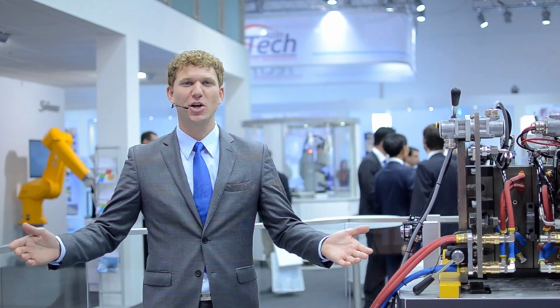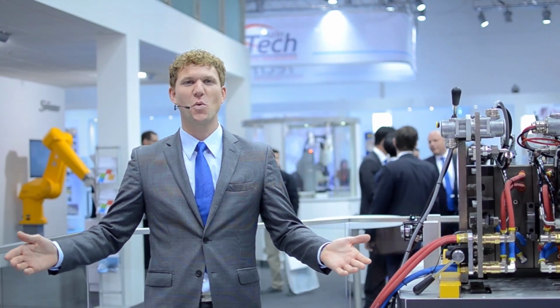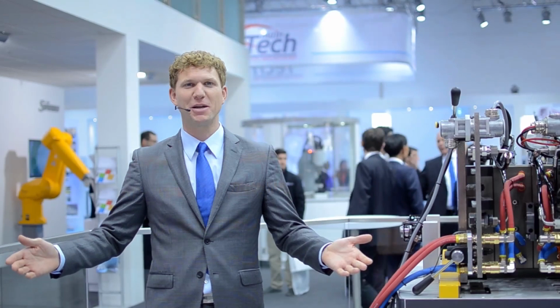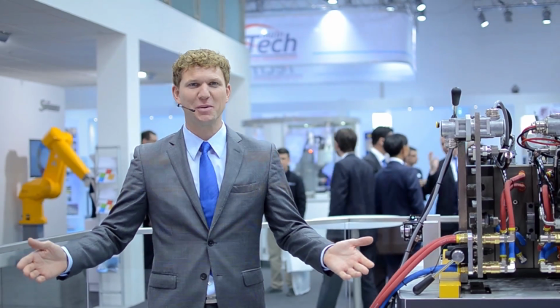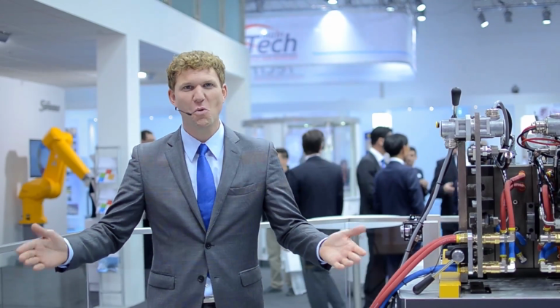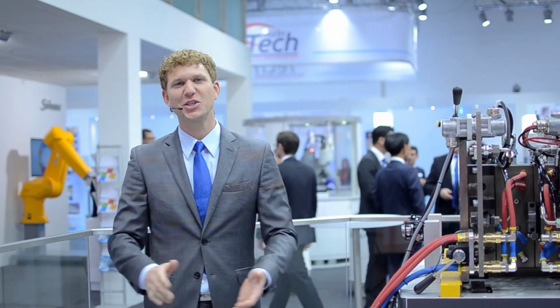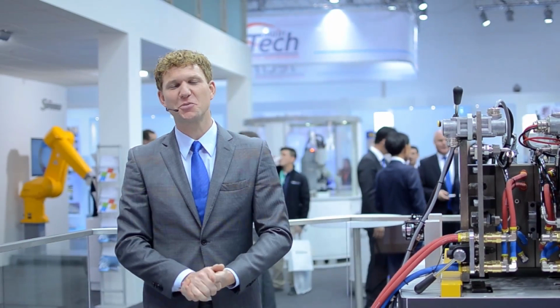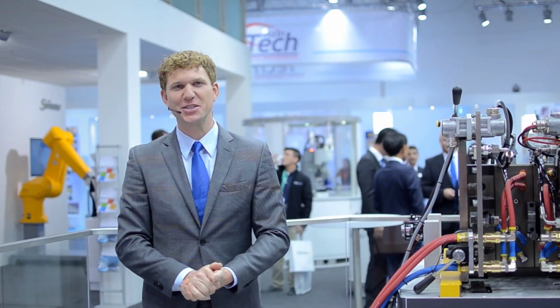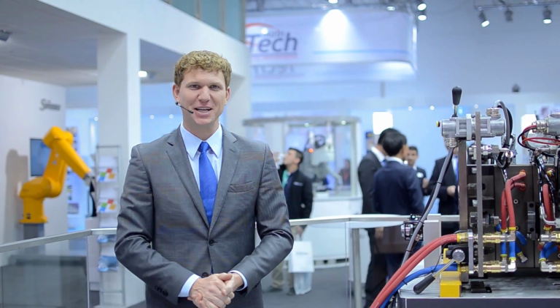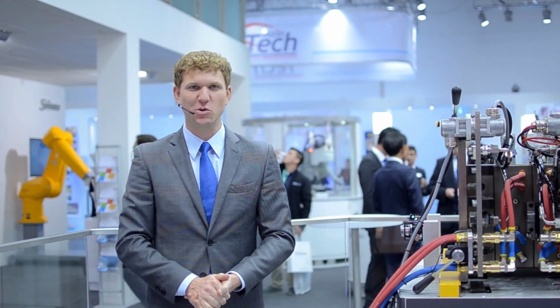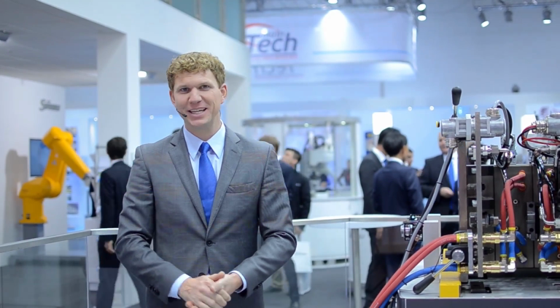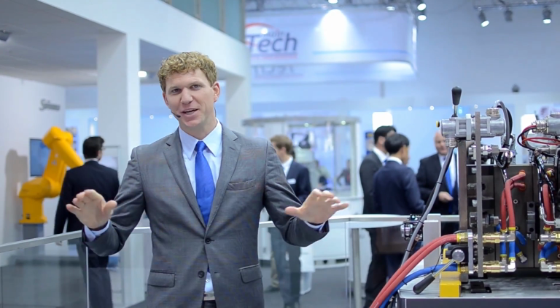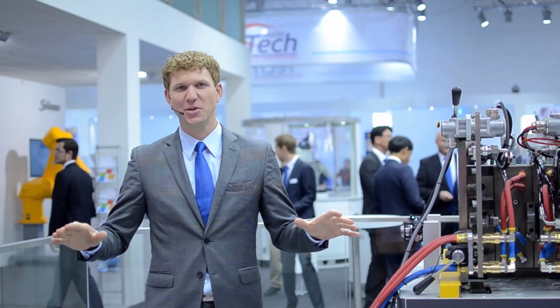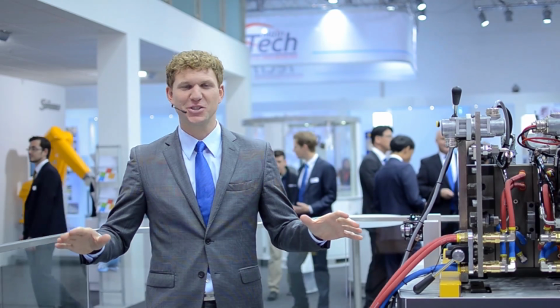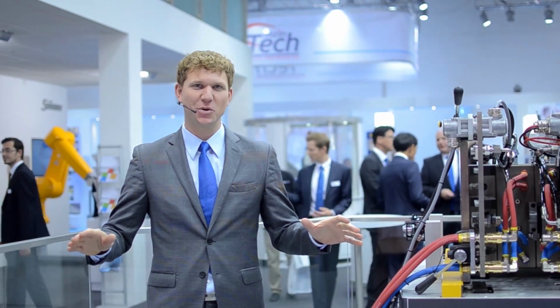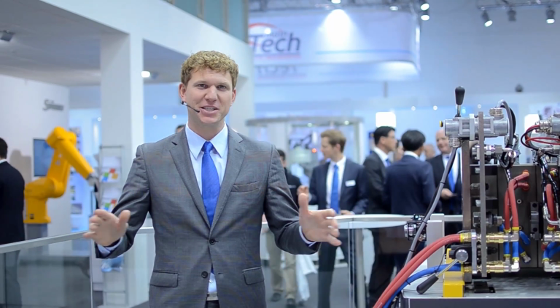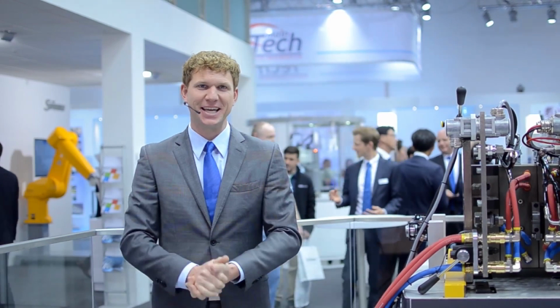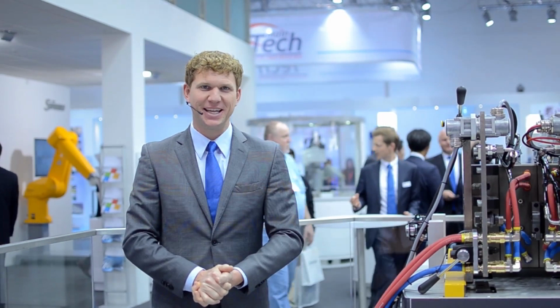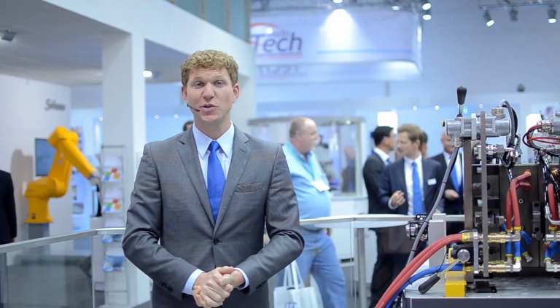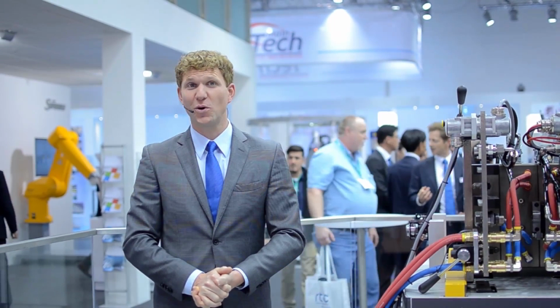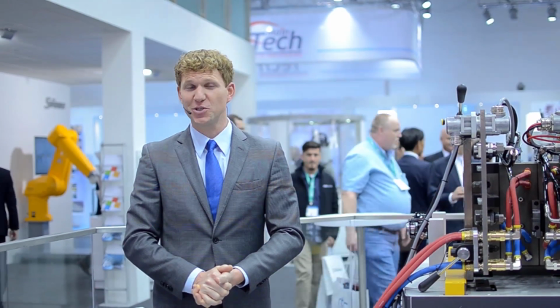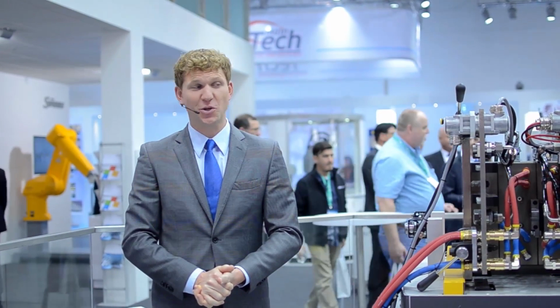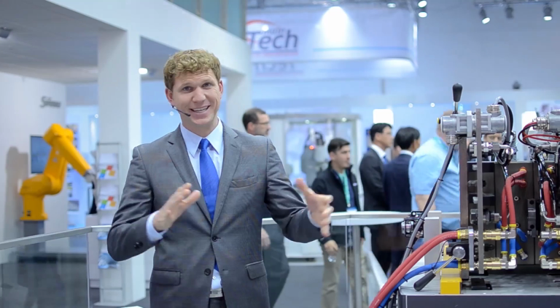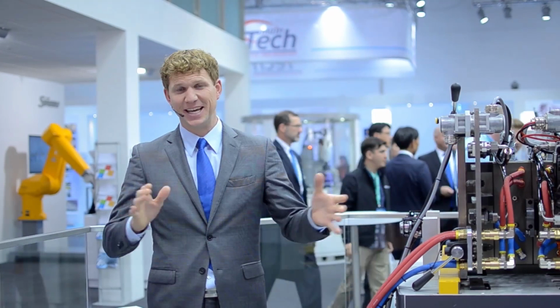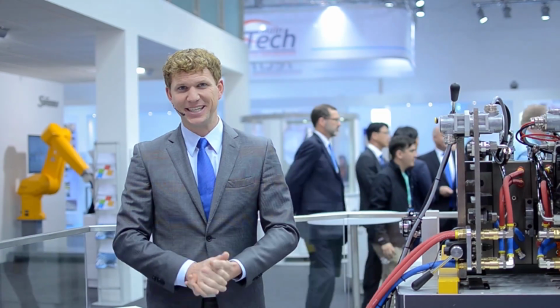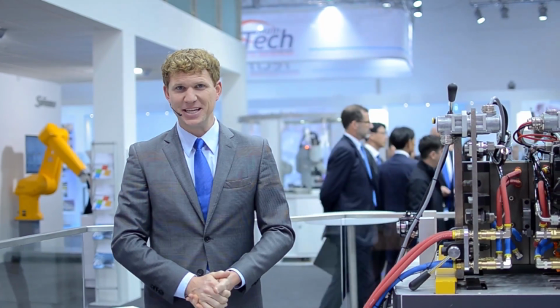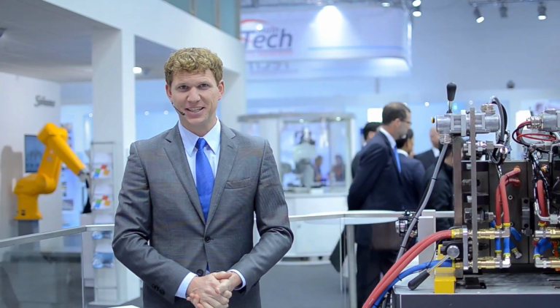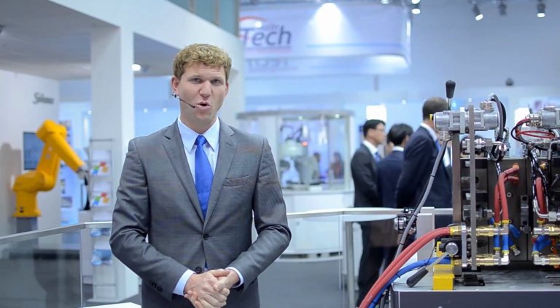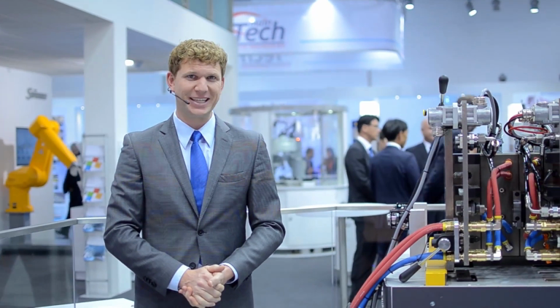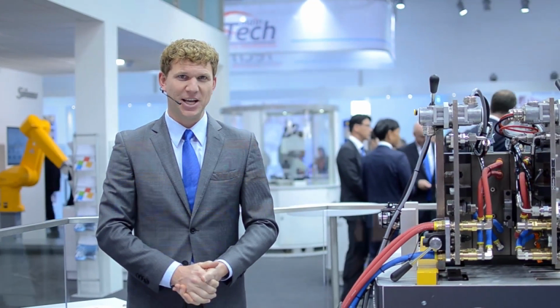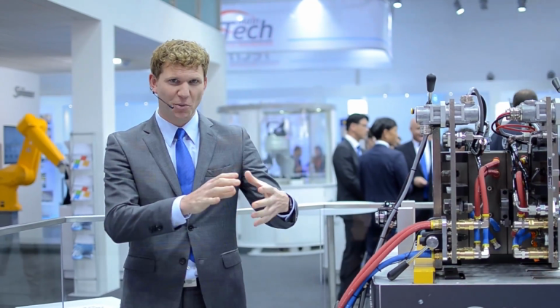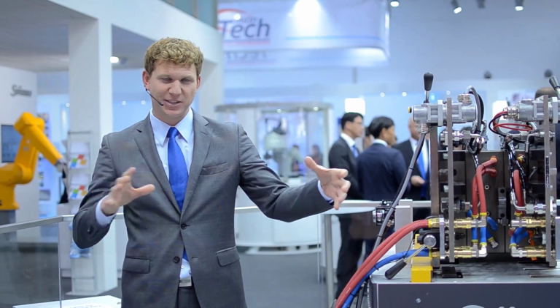Hello and welcome here at Stäubli, more than six years of experience in plastics and rubber. We are at CARE 2016 and we are presenting an Industry 4.0 solution on the one hand, a 60-second mold change, so a complete installation.